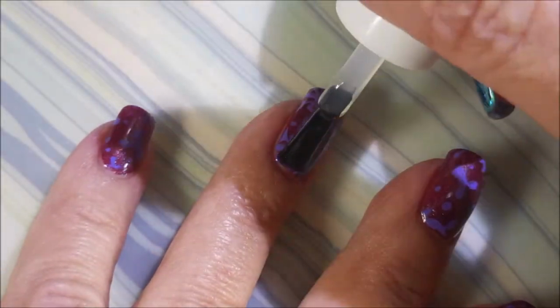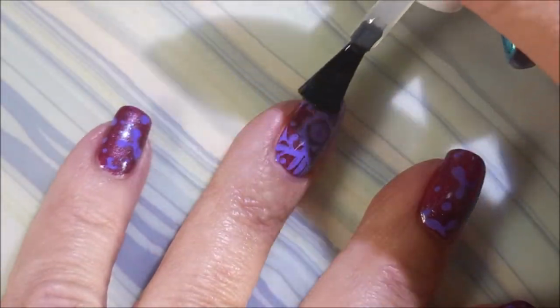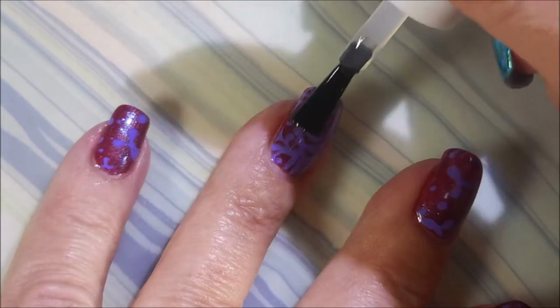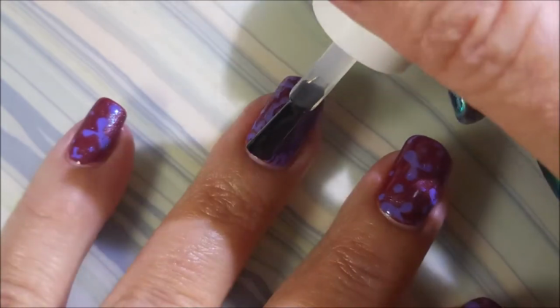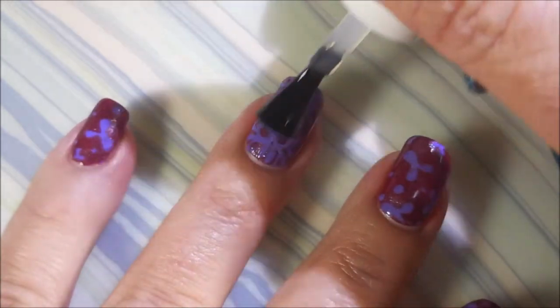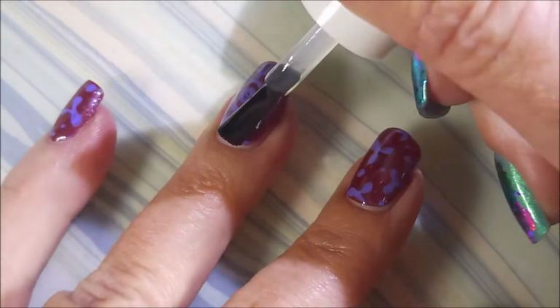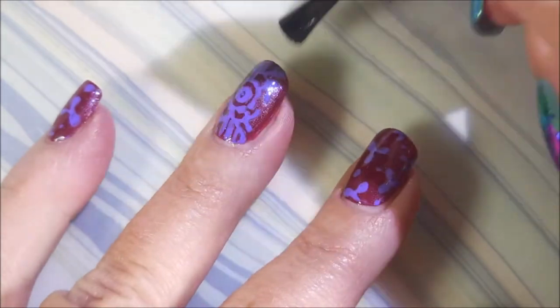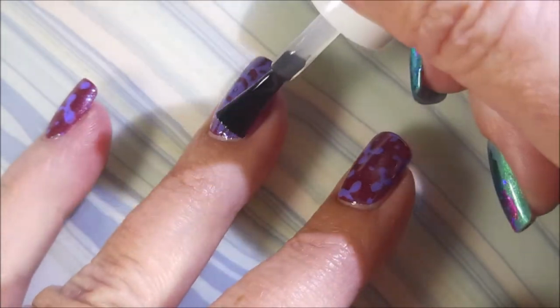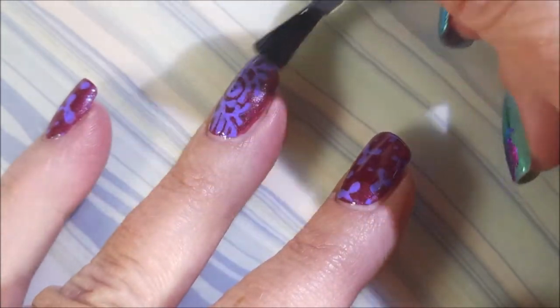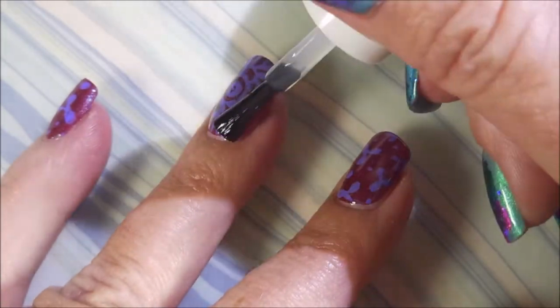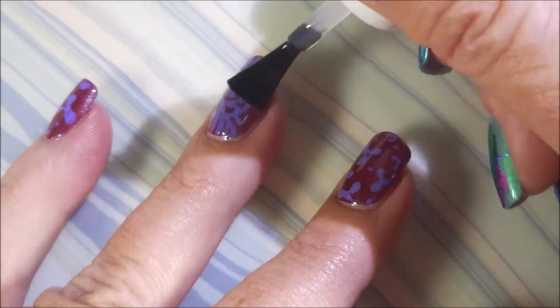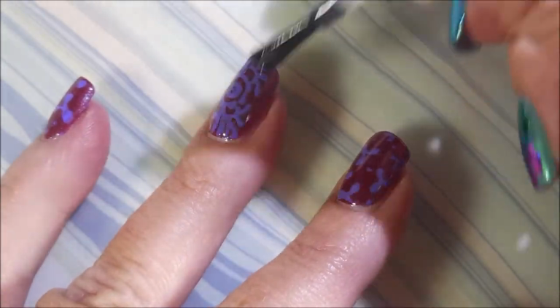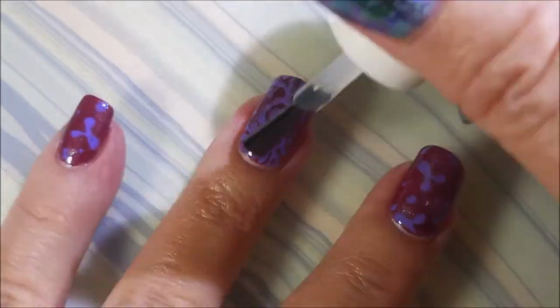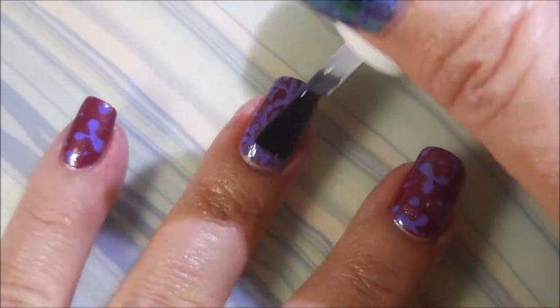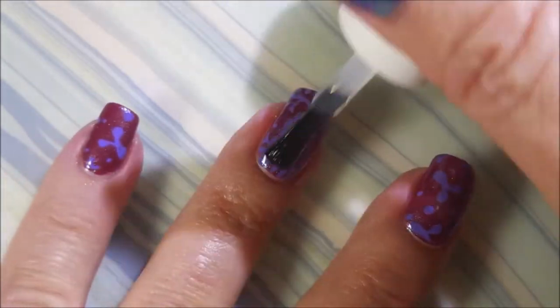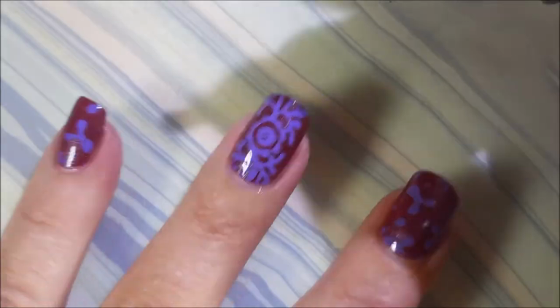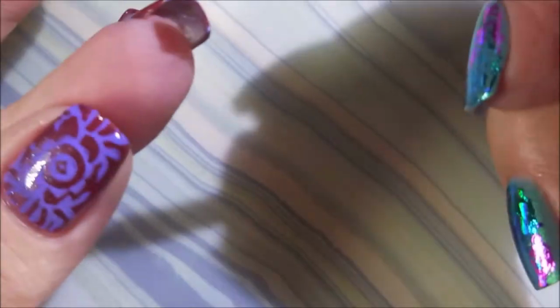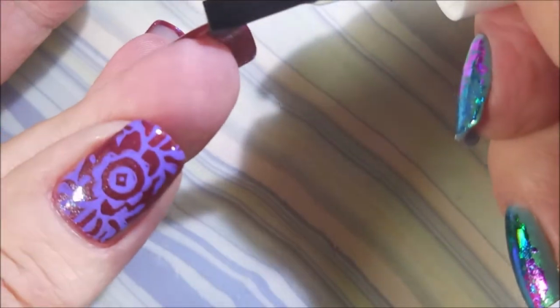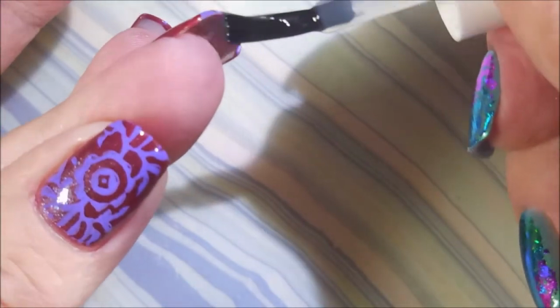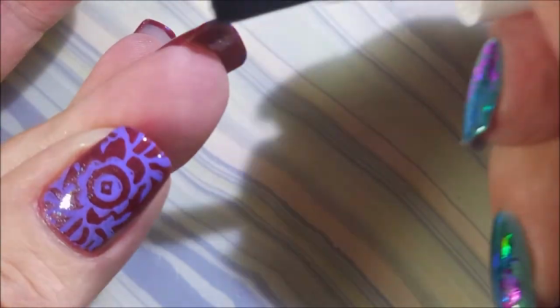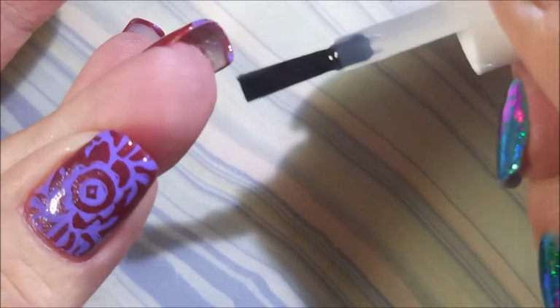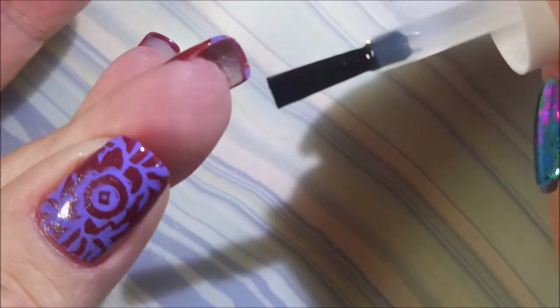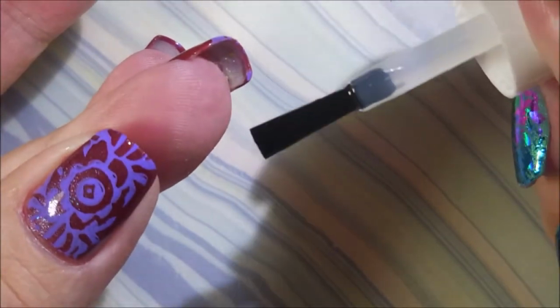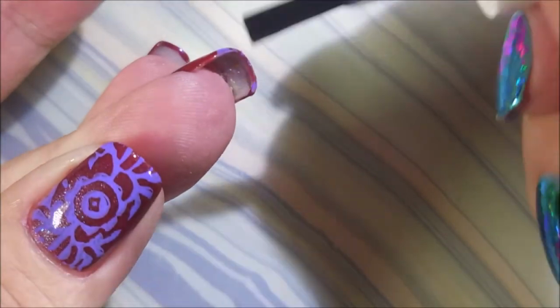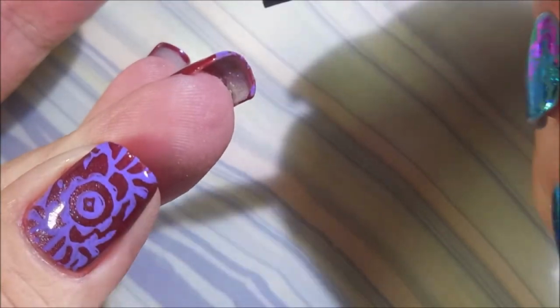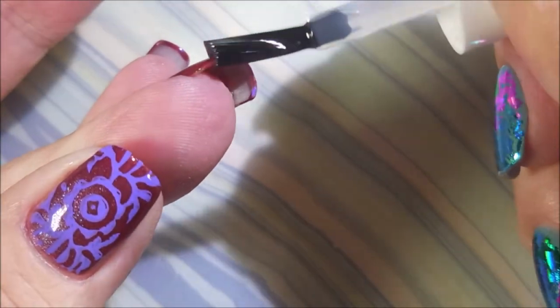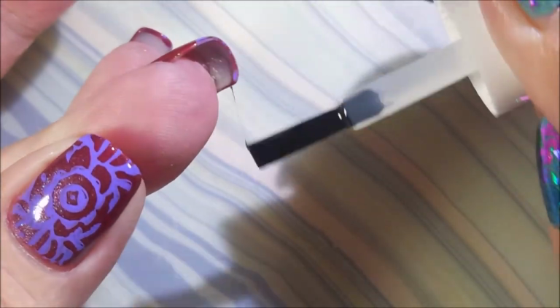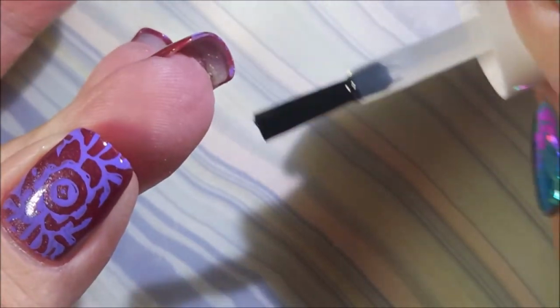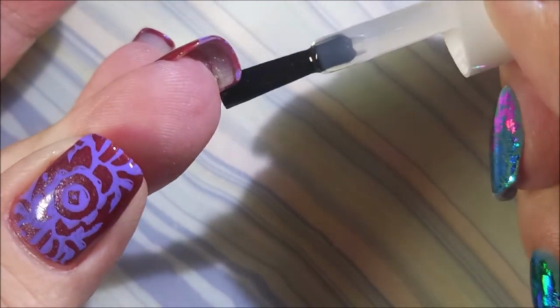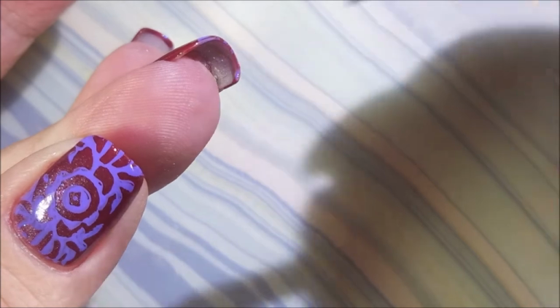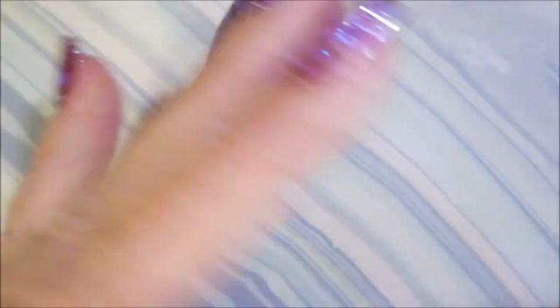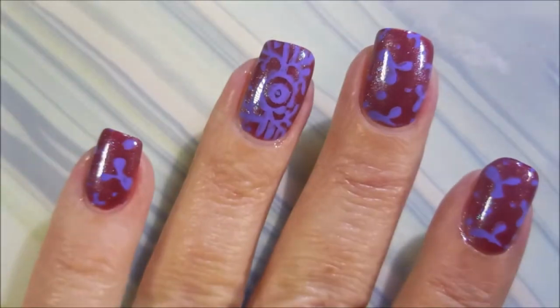Now I'm going to top it with some Fast and Hard by Vibrant Vinyls. It is a really nice top coat — I have really enjoyed it. Cap that tip, that free edge, that little bitty, tiny, baby free edge.